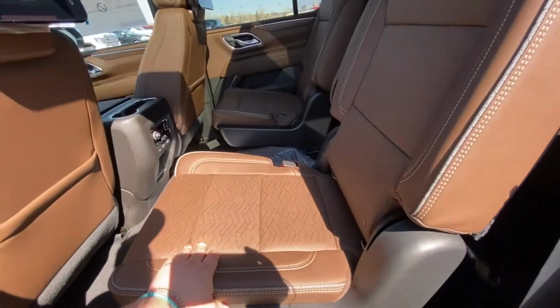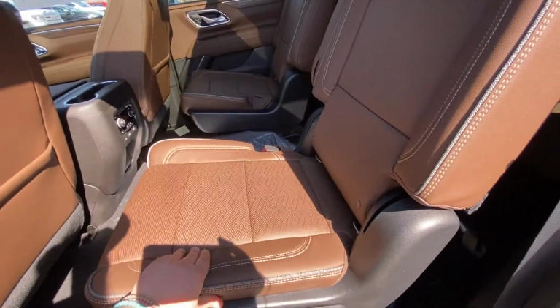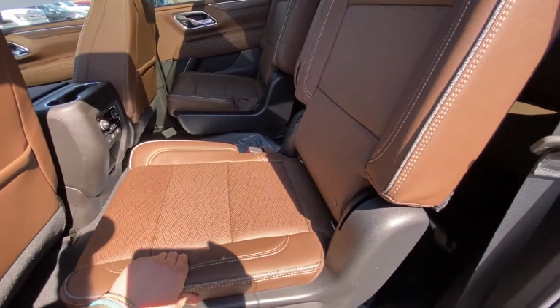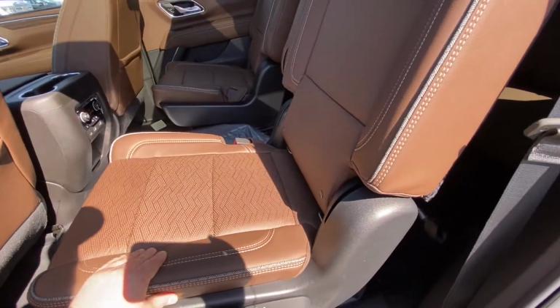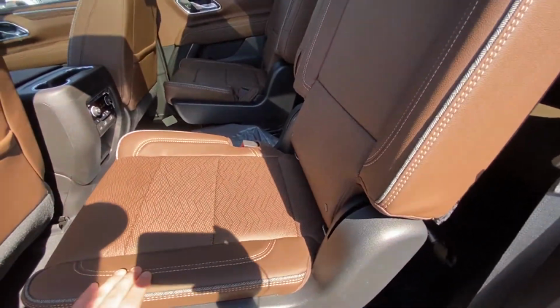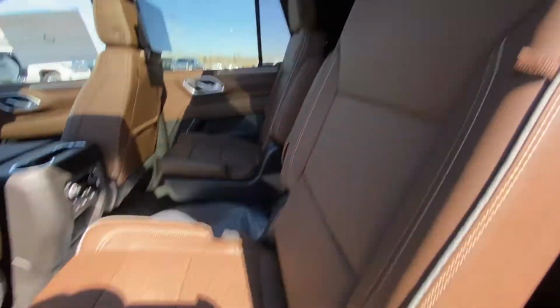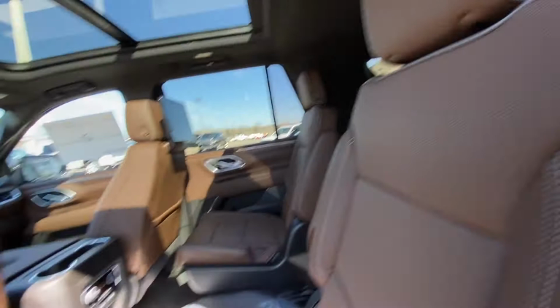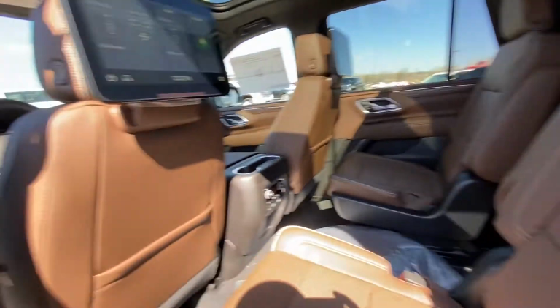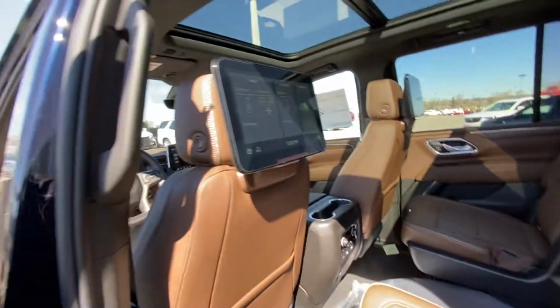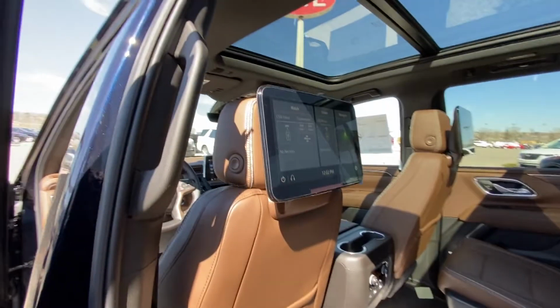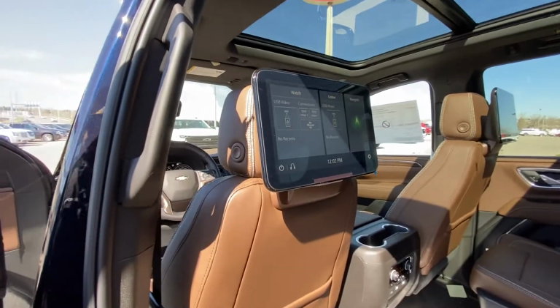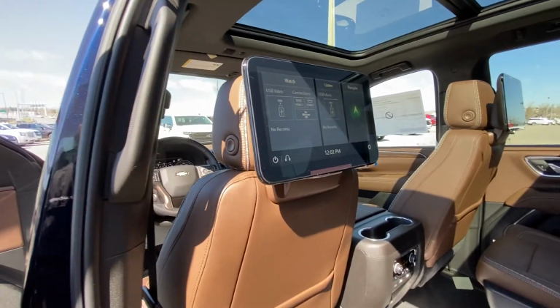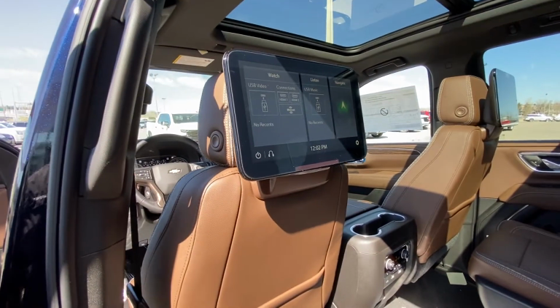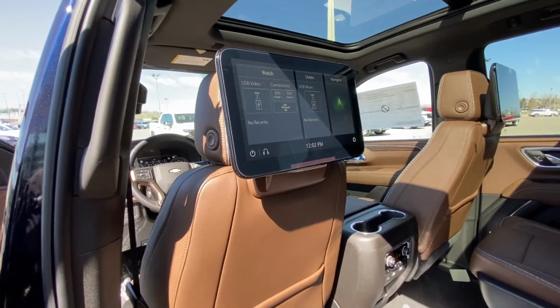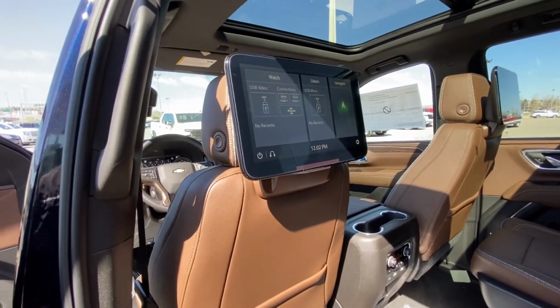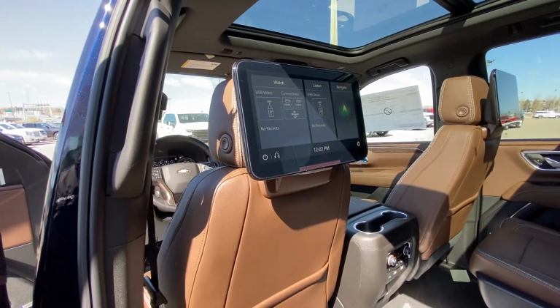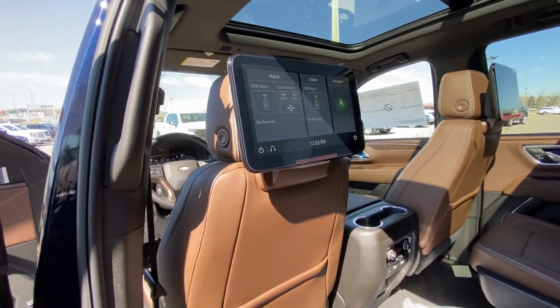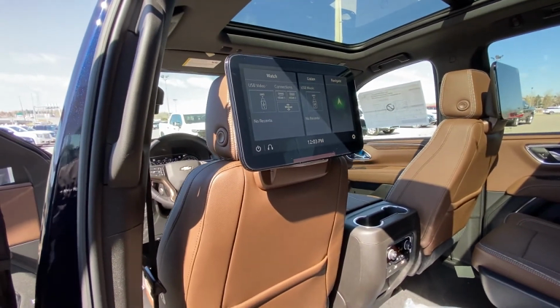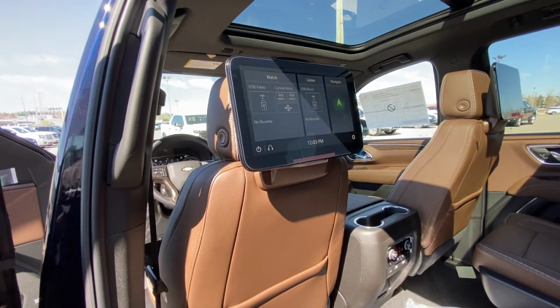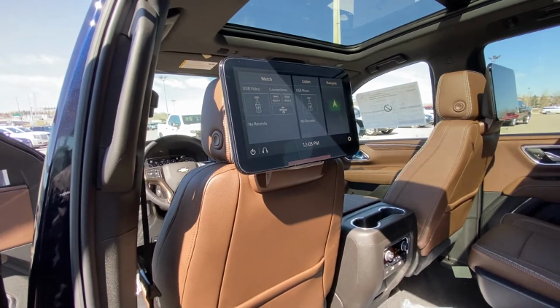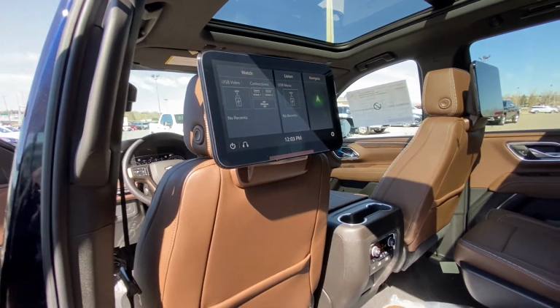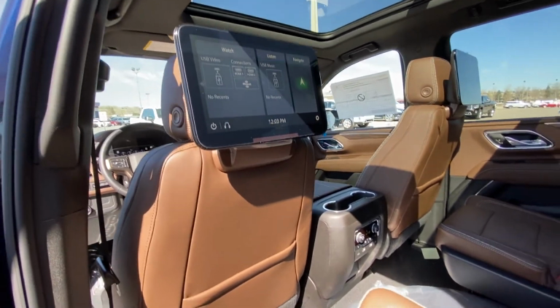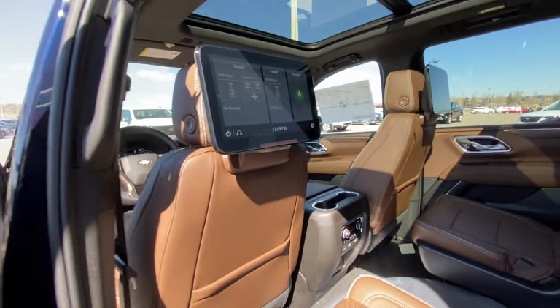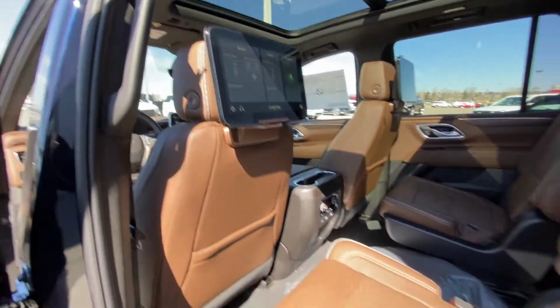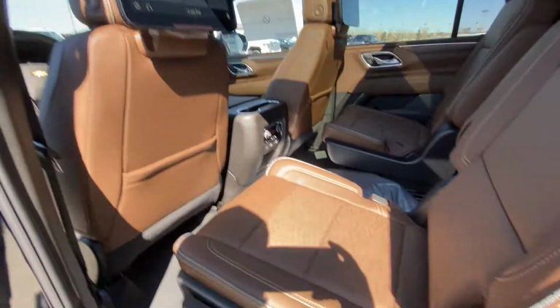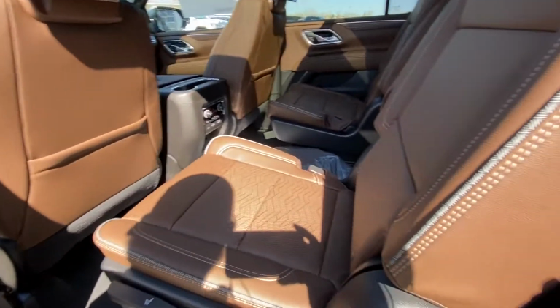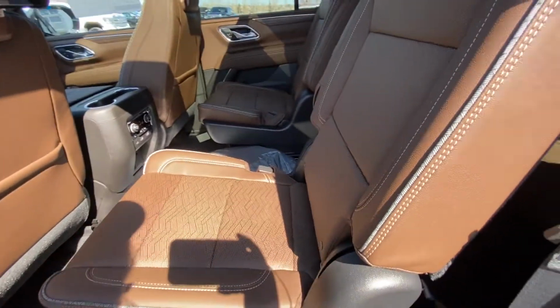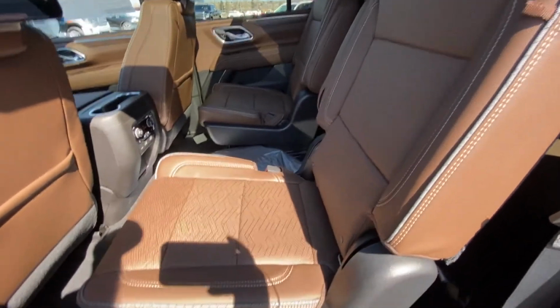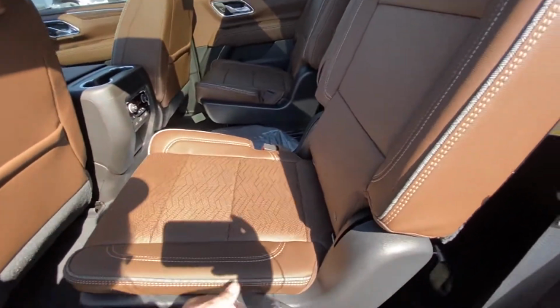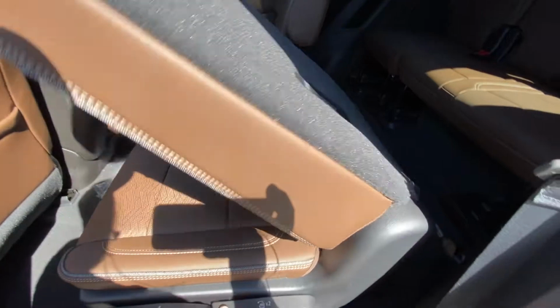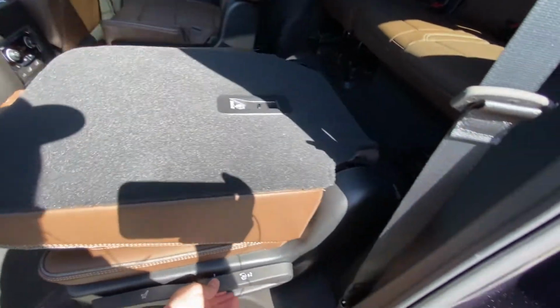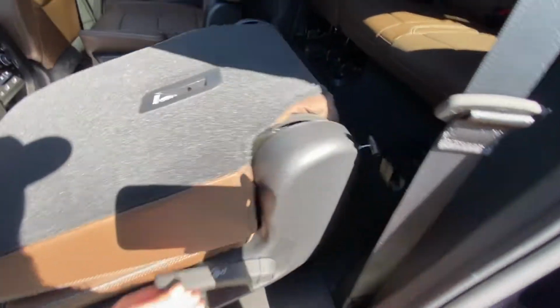Jumping into the interior second row, we have captain's chairs — both leather heated and car seat ready. Beautiful brown leather with a 12.6 inch touchscreen in the rear, navigation screen, and USB and HDMI ports. The seats feature quick fold-down for access to the third row.